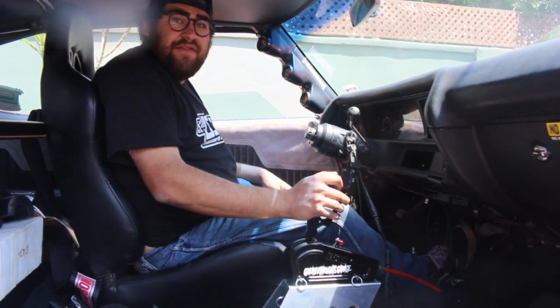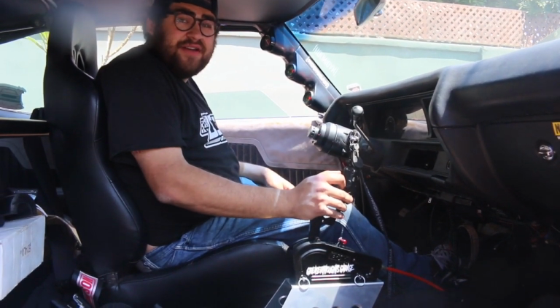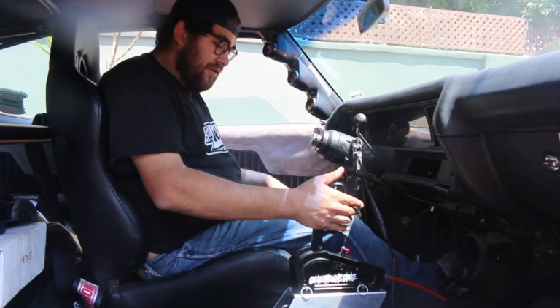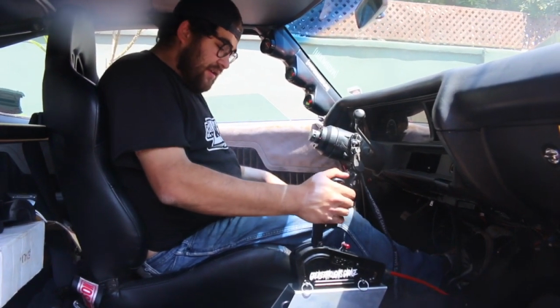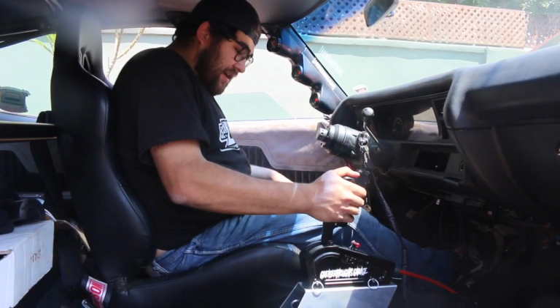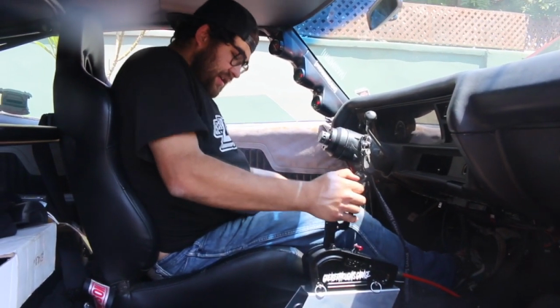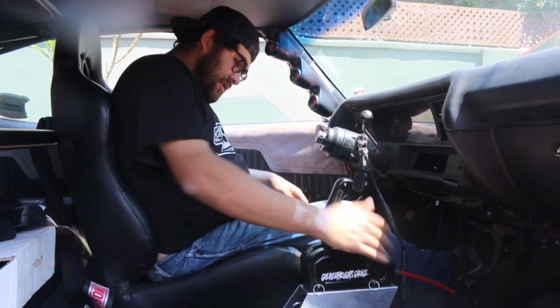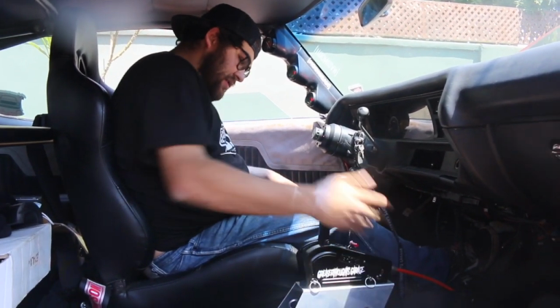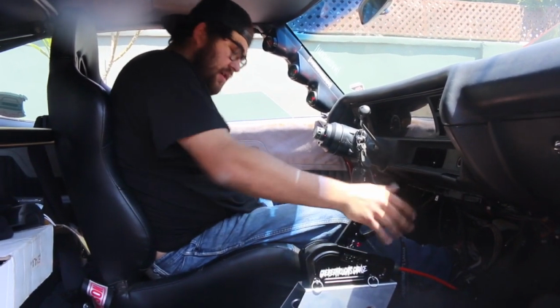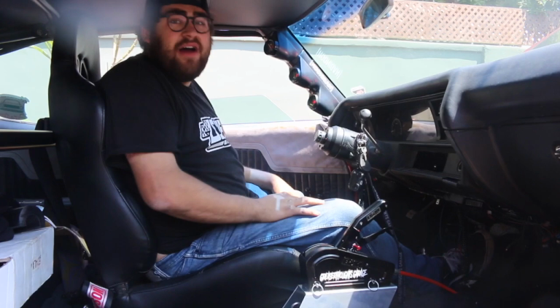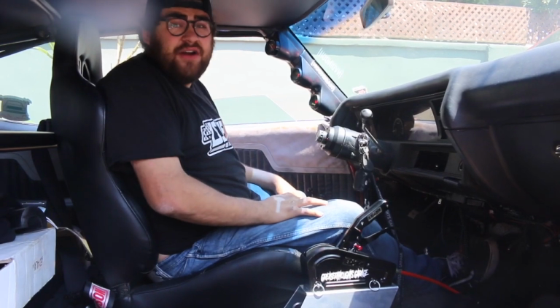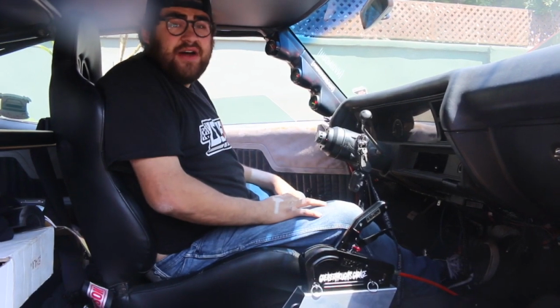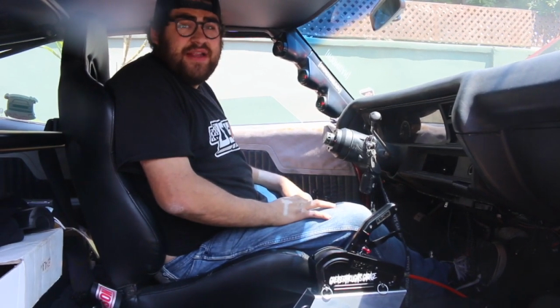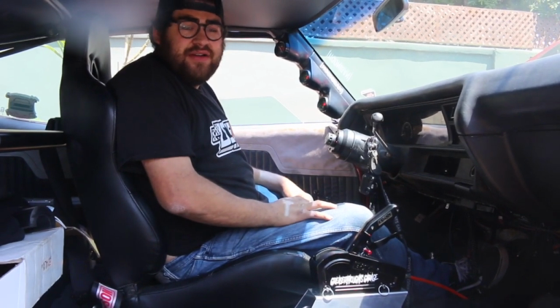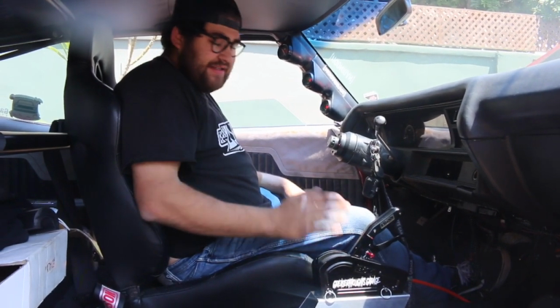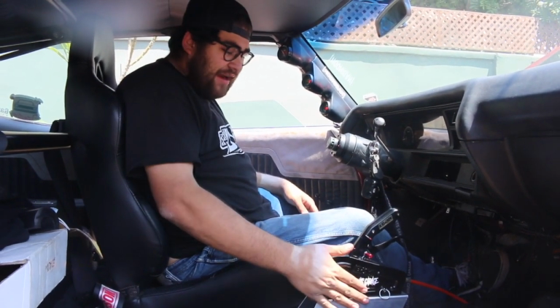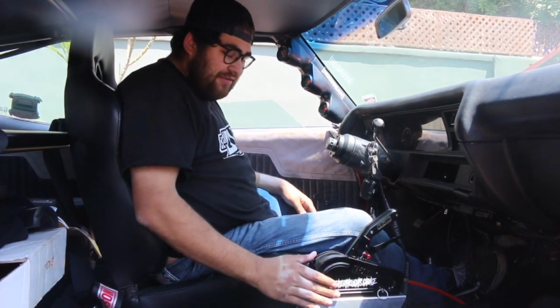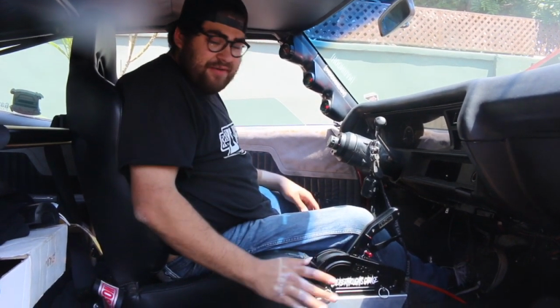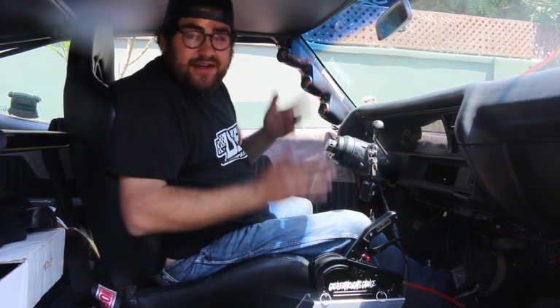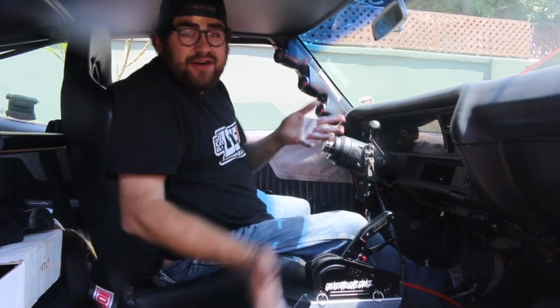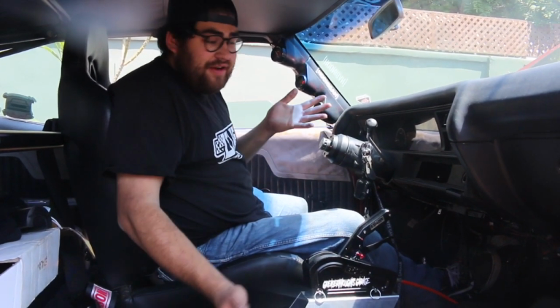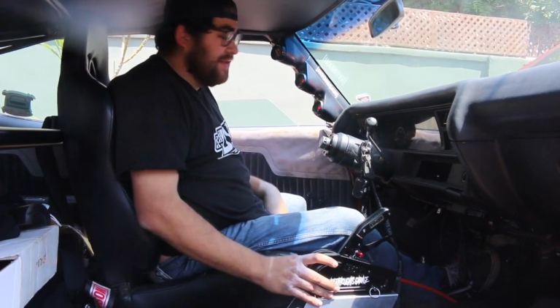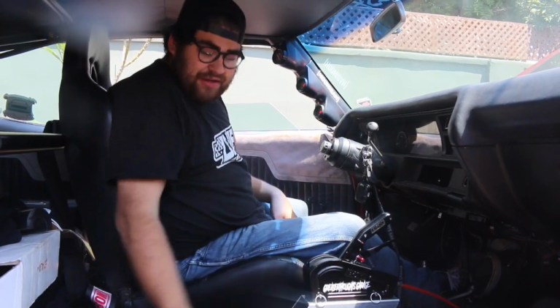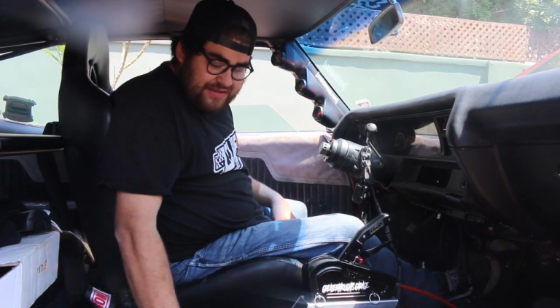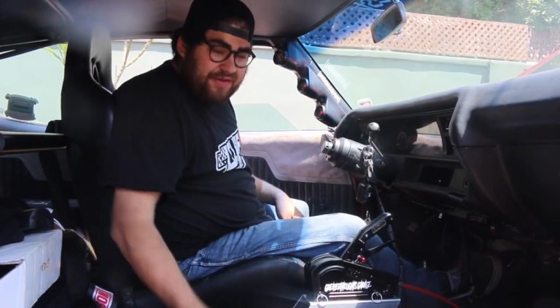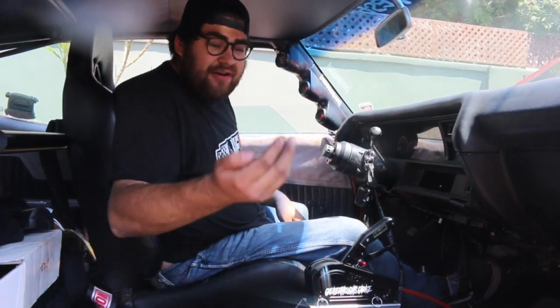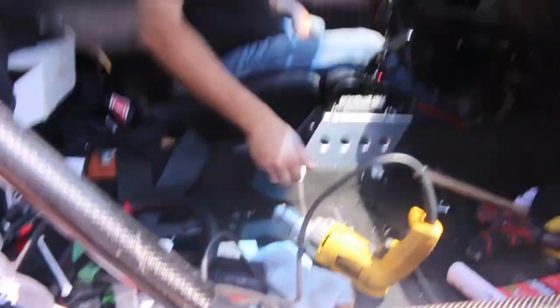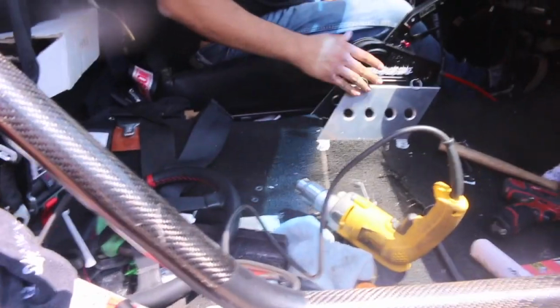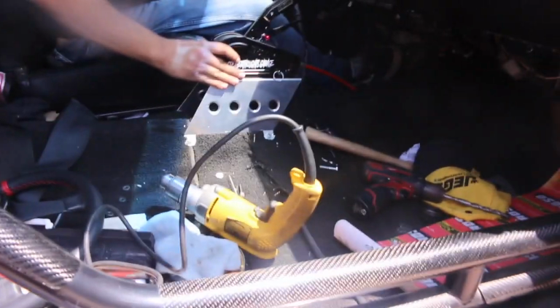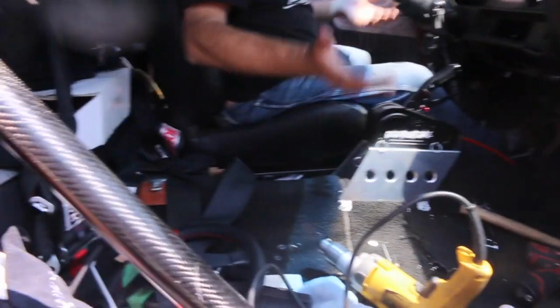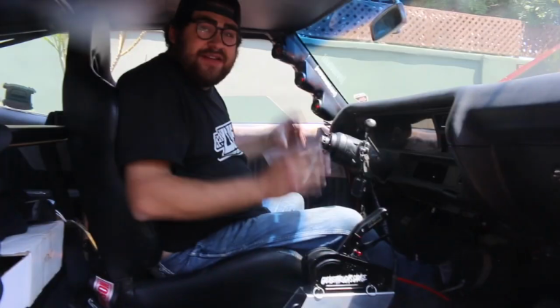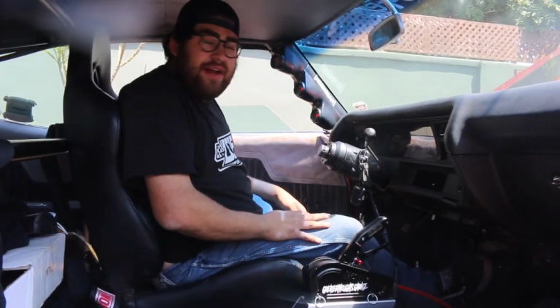Everything works. Me and Rafa are going to go do a little cinematic with this thing real quick, but first go clean the car up because I made a huge mess with all the hardware and stuff. Pretty stoked about it.